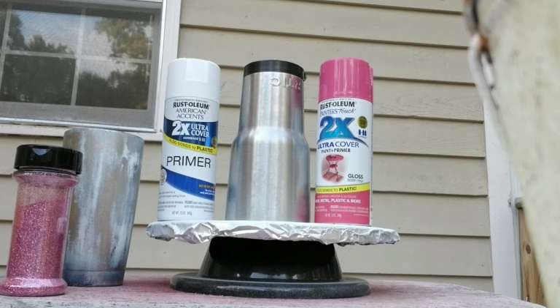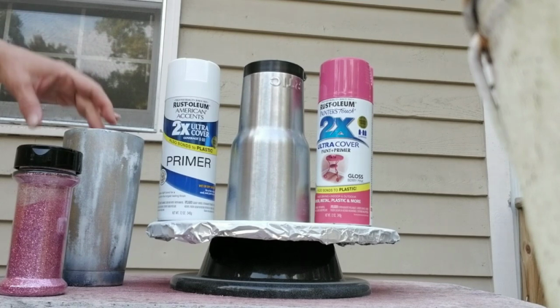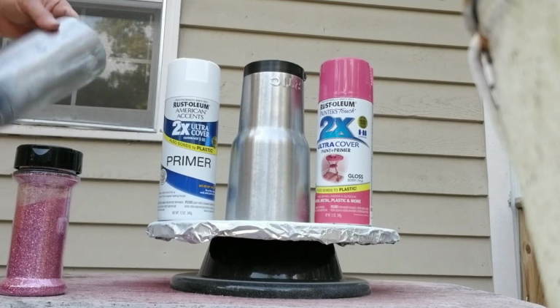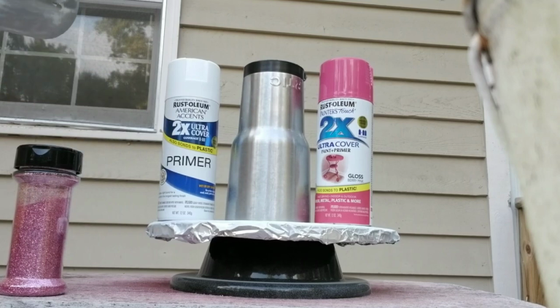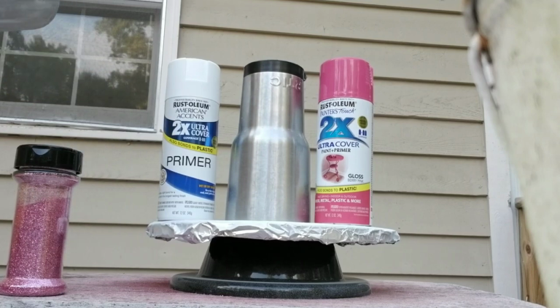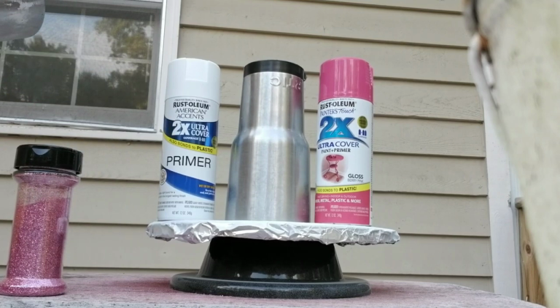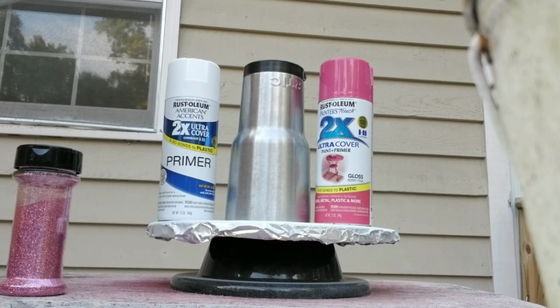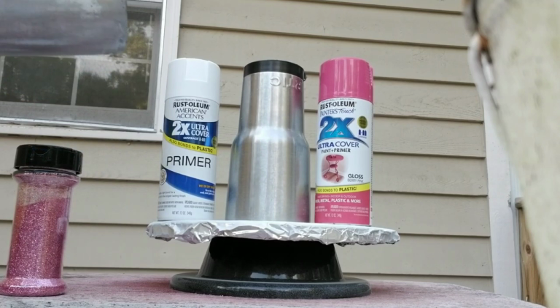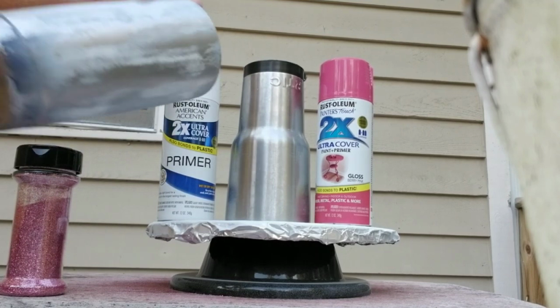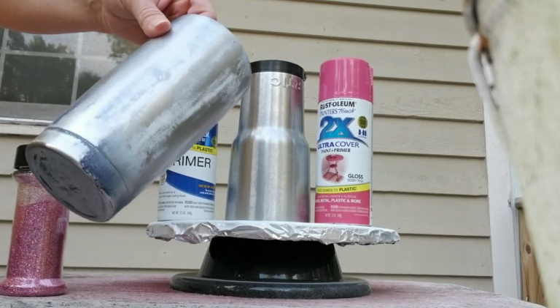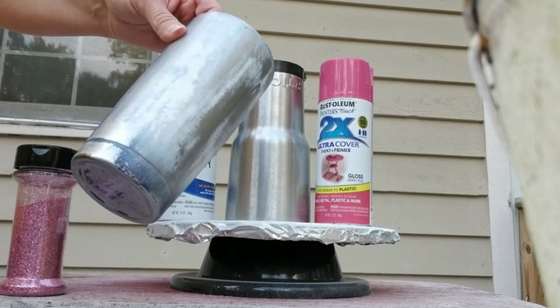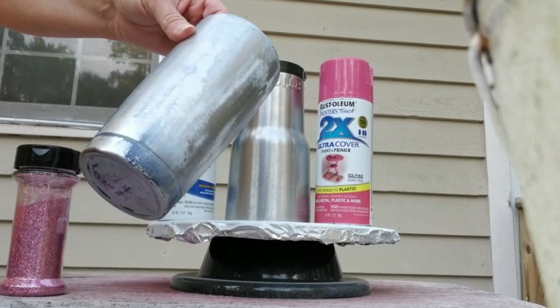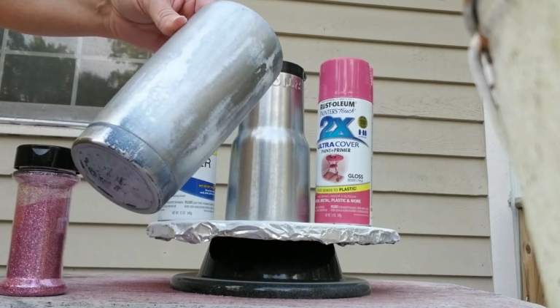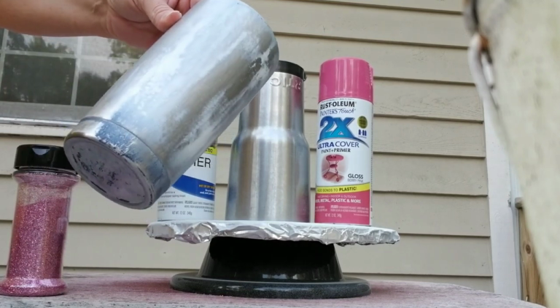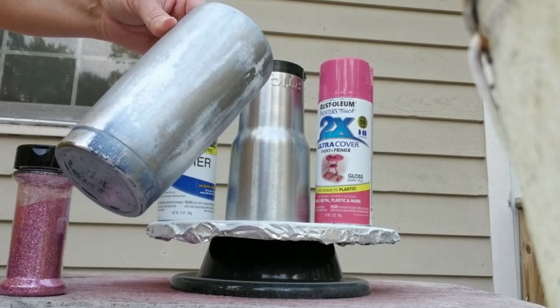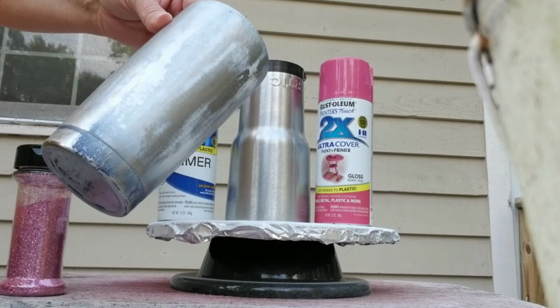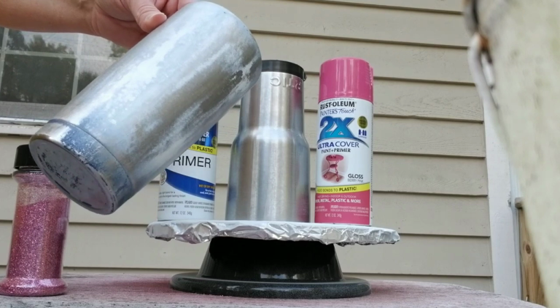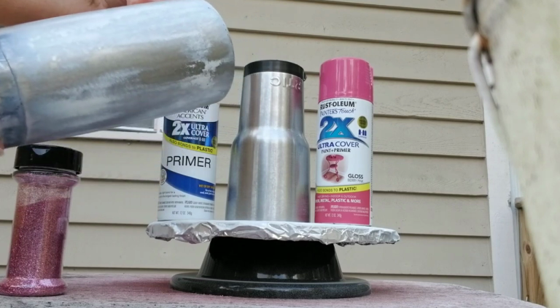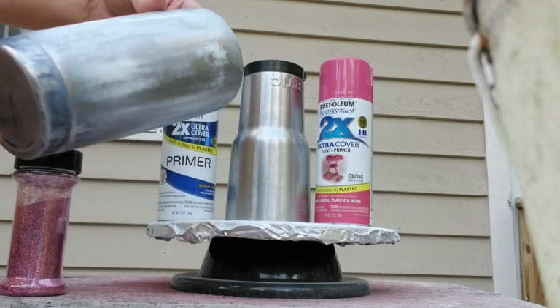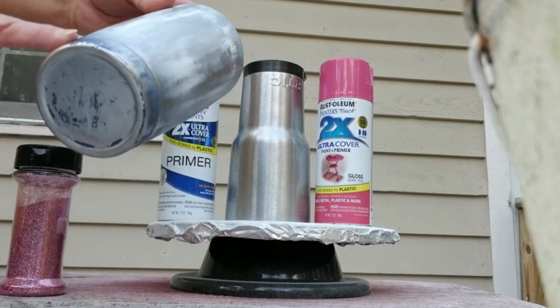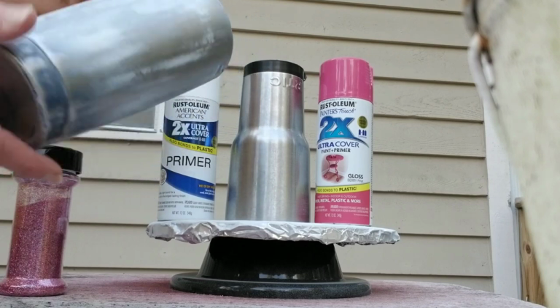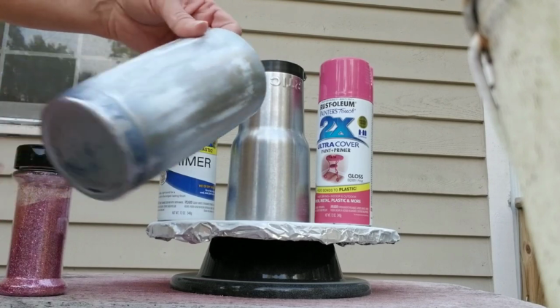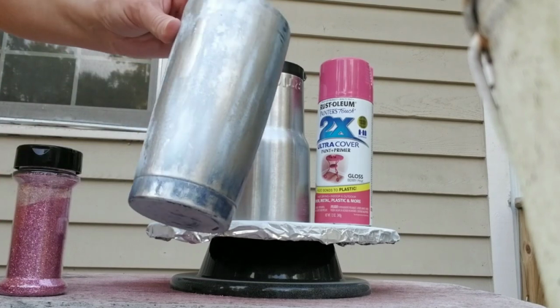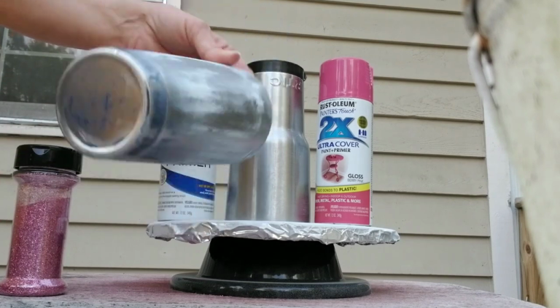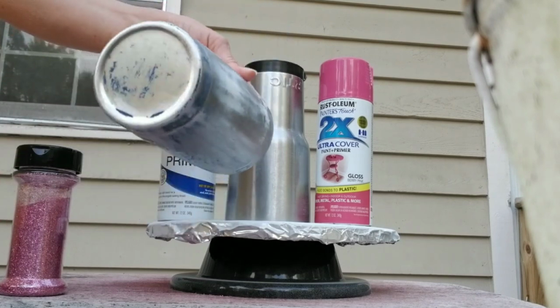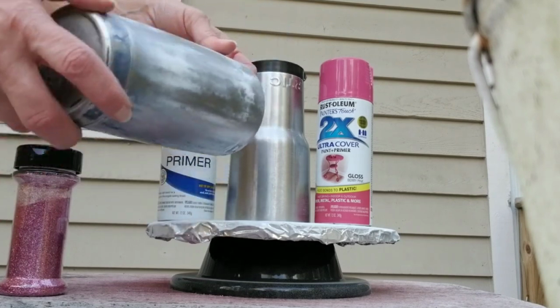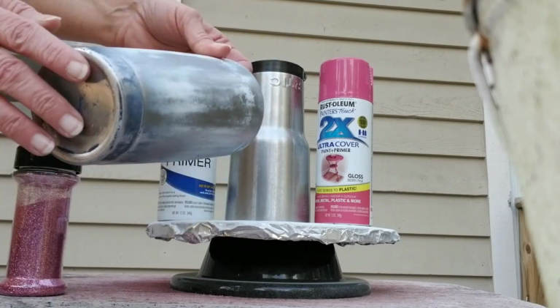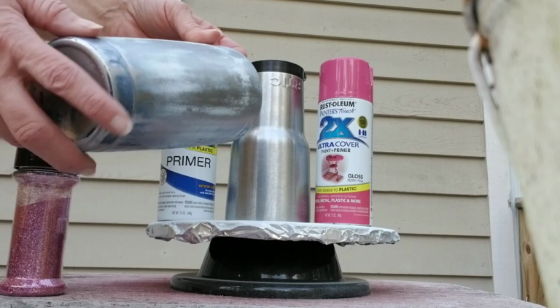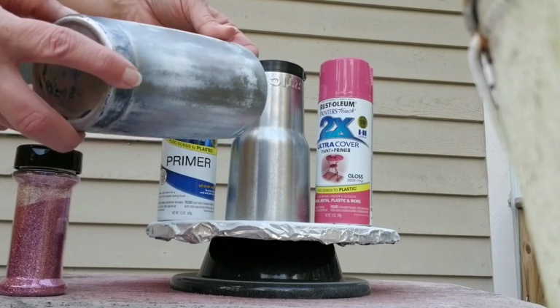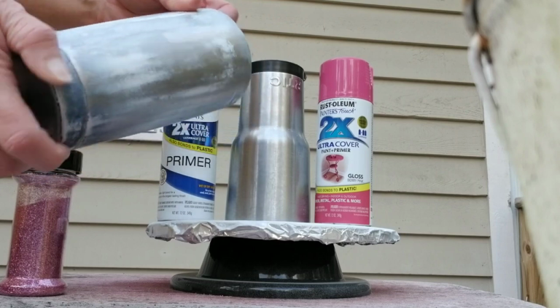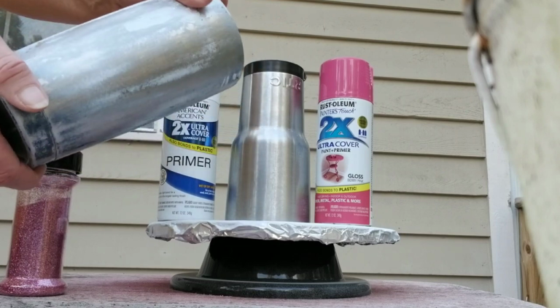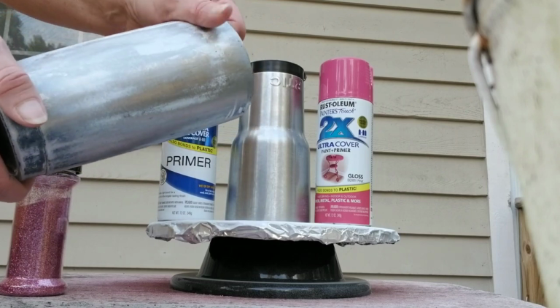I just grabbed two of the tumblers that I stripped last weekend. This one was really thick — it had like three layers of epoxy and paint, so it didn't strip all the way. But that's okay because I'm going to paint it and glitter it, so it doesn't have to be perfectly smooth.